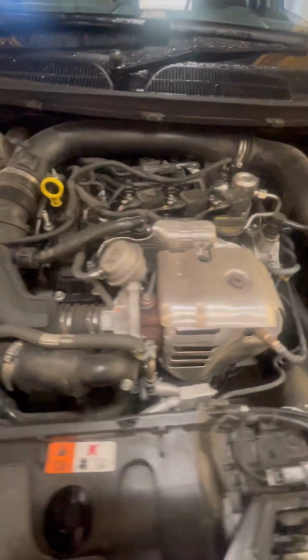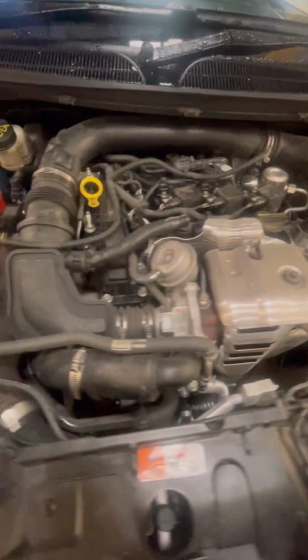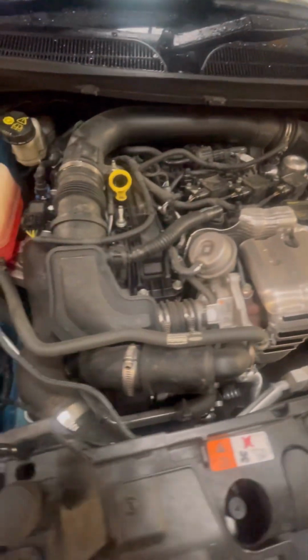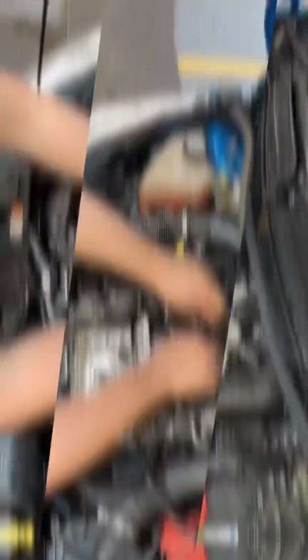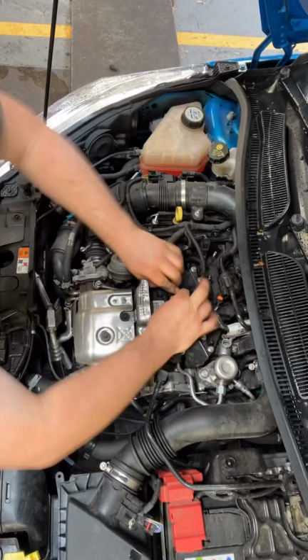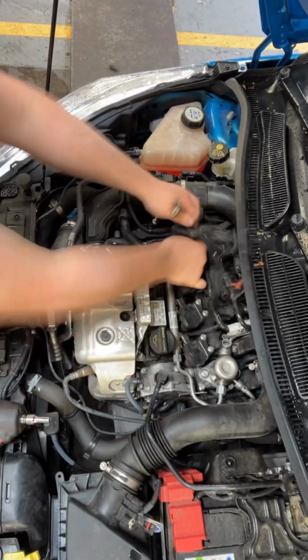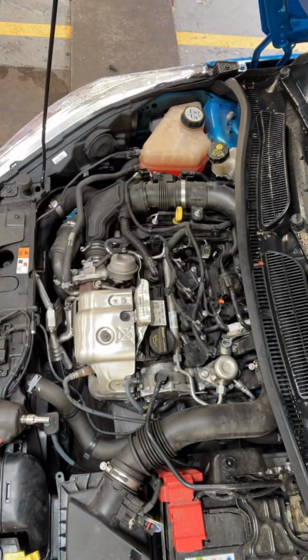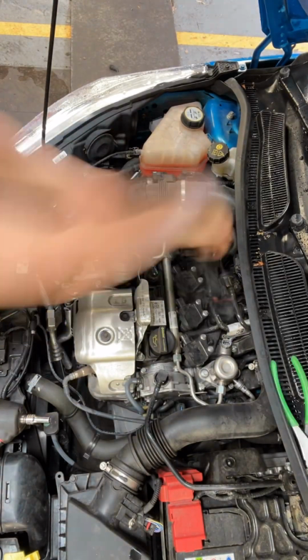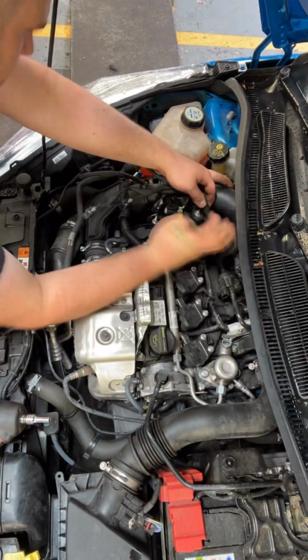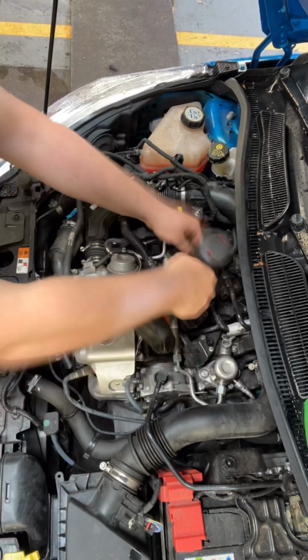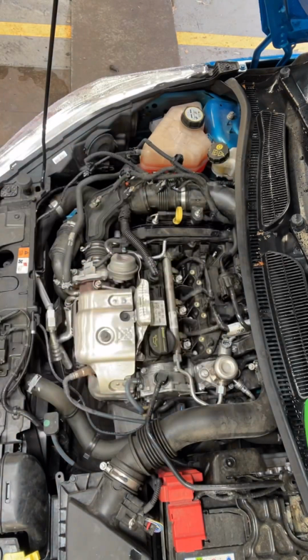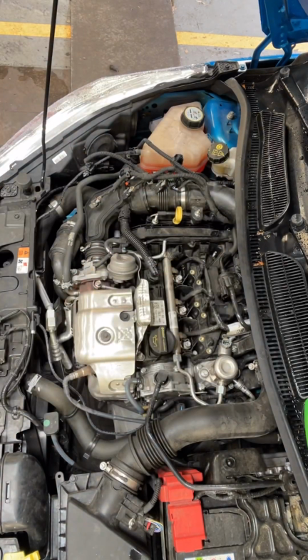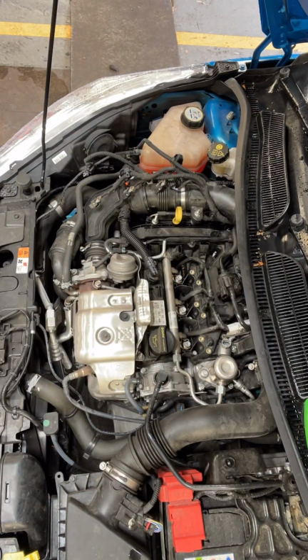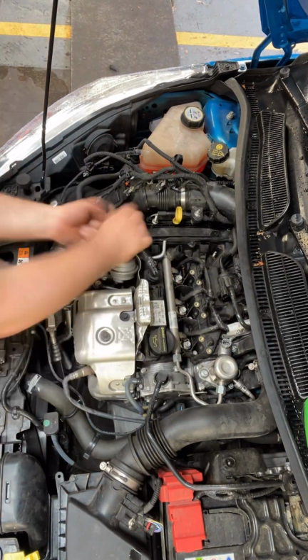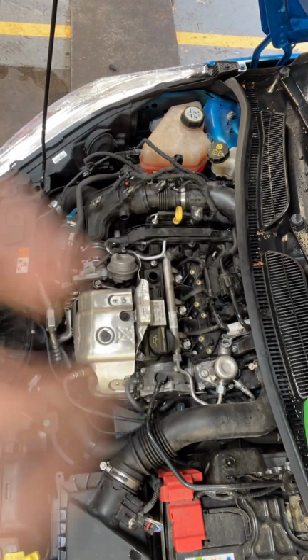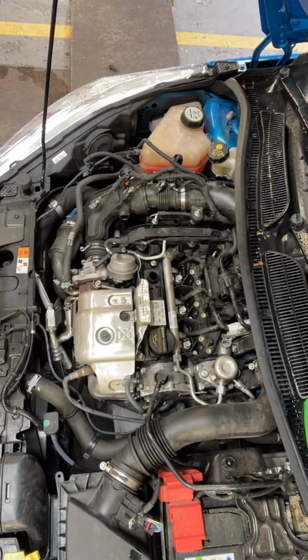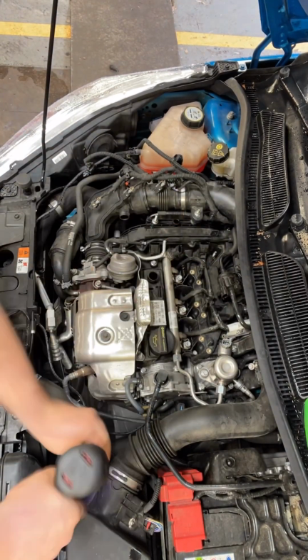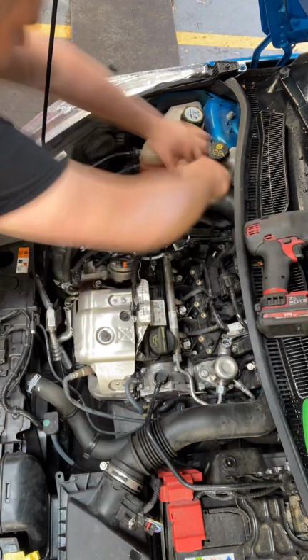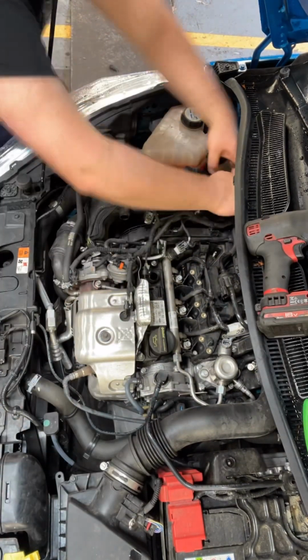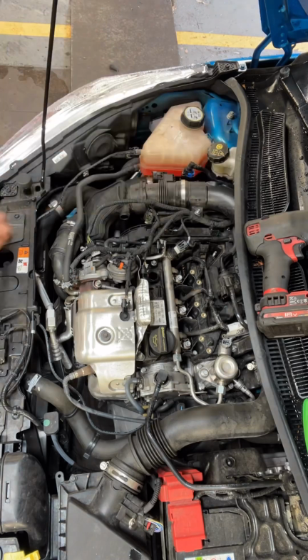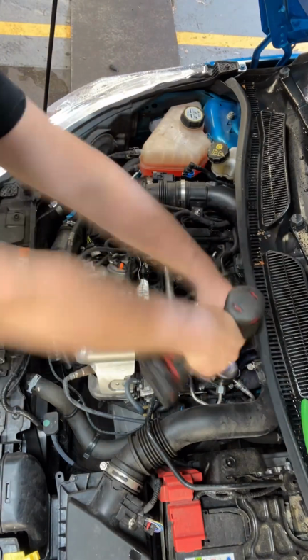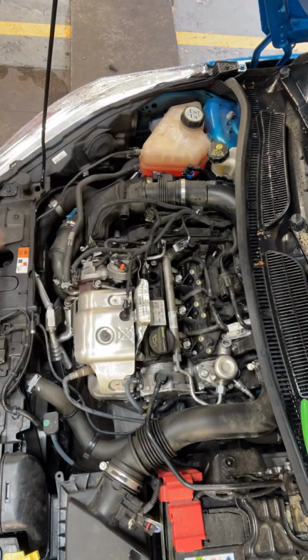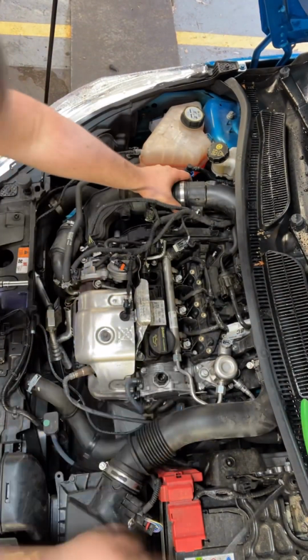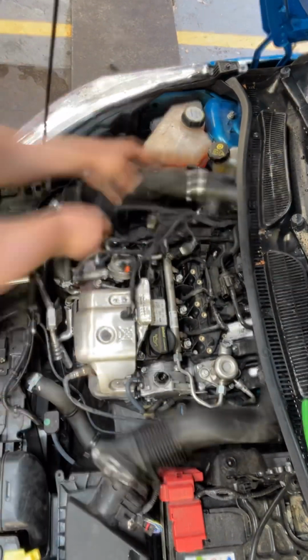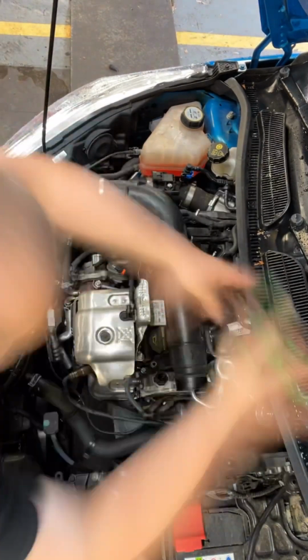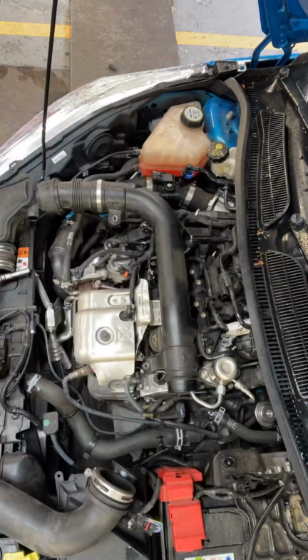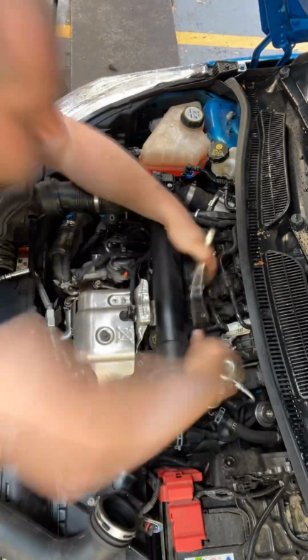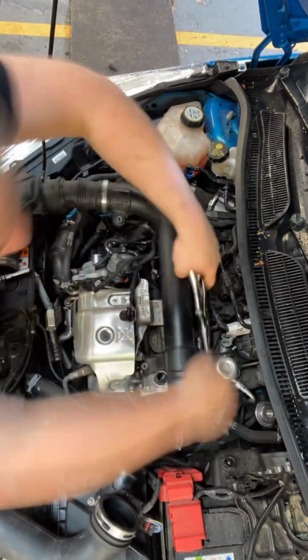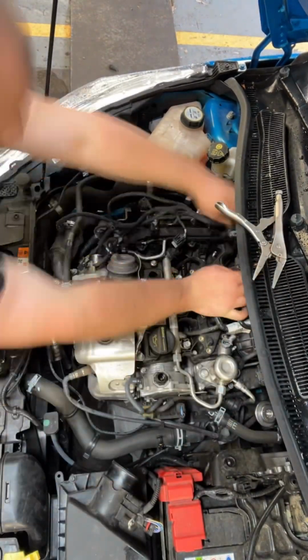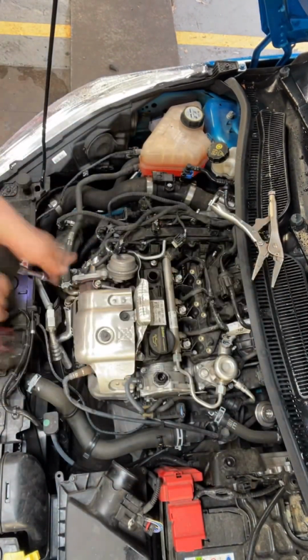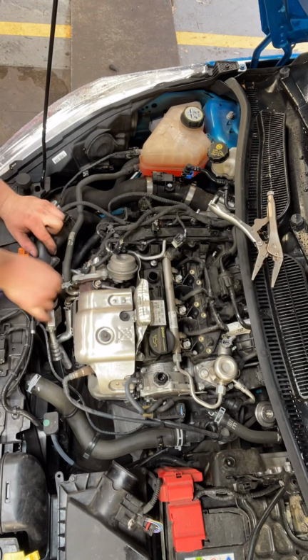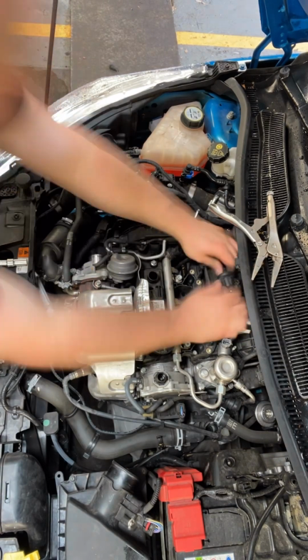First things first, we remove all the components on the top of the rocker cover so we can gain access to take the rocker cover off. We also remove the intake pipe and the air box to ensure we've got more accessibility into the other engine components.